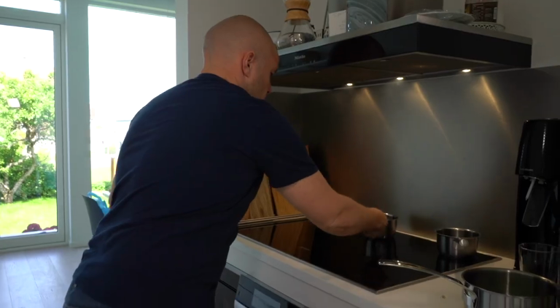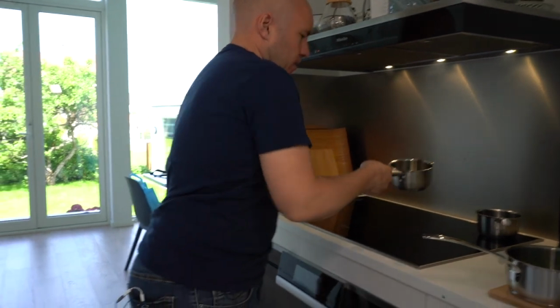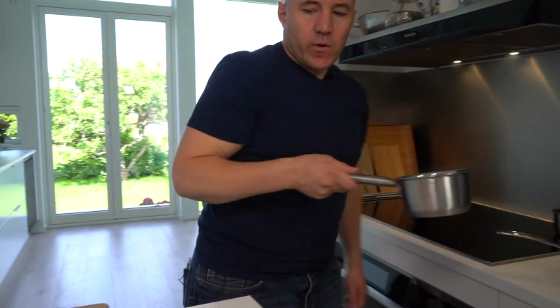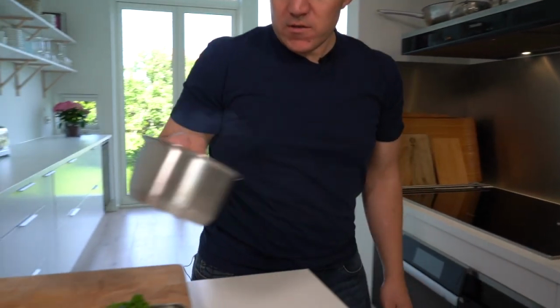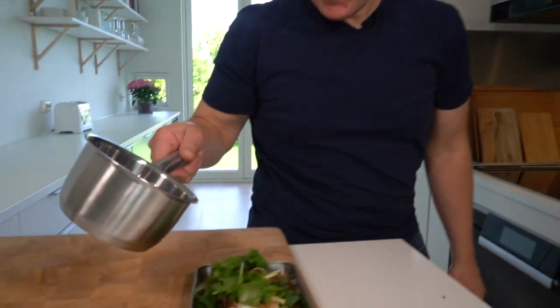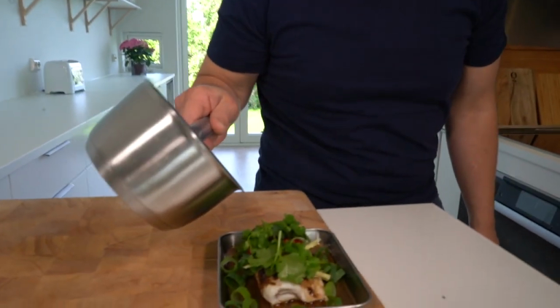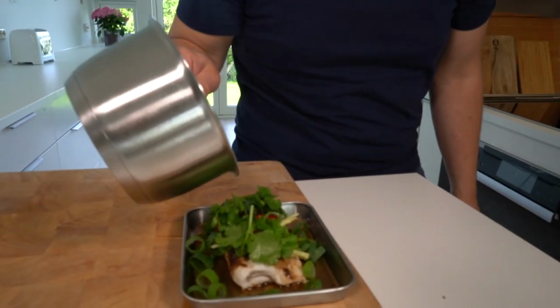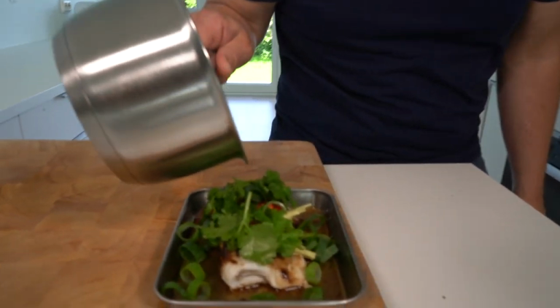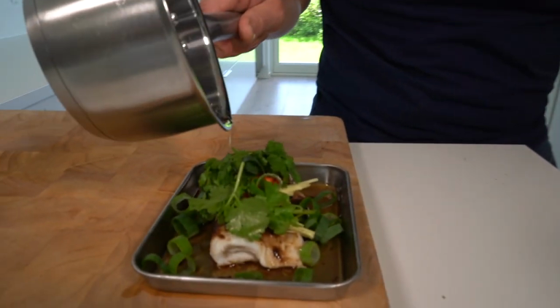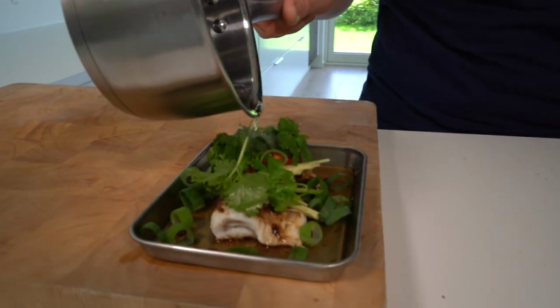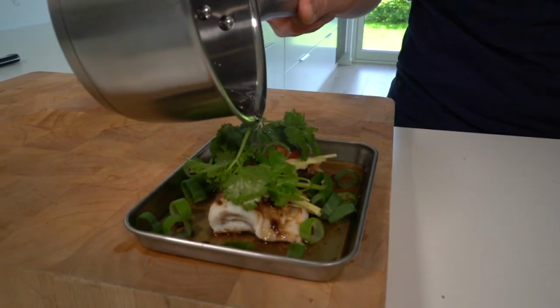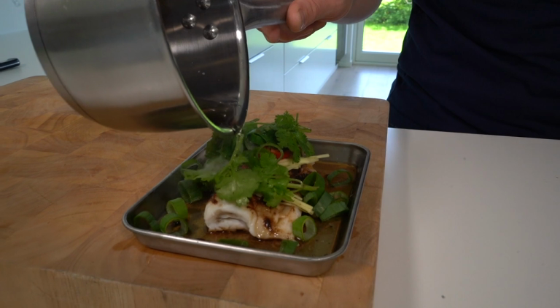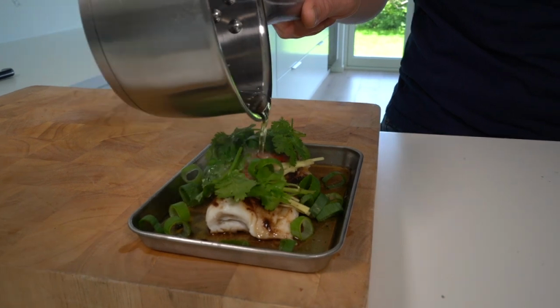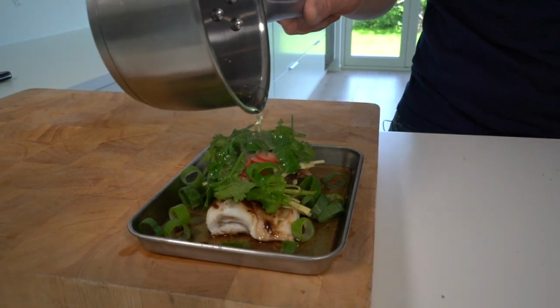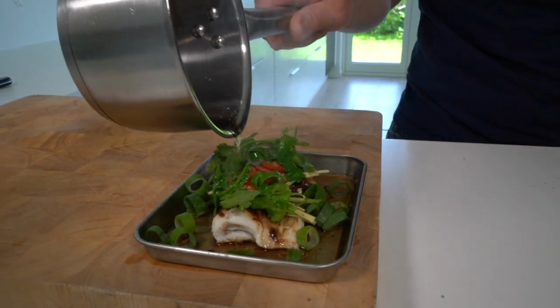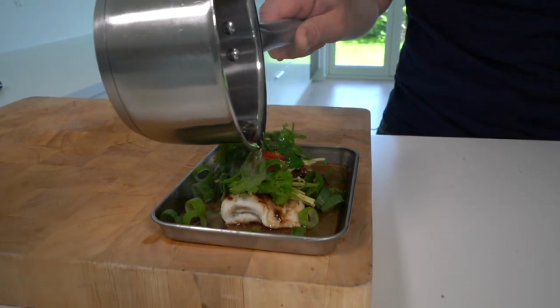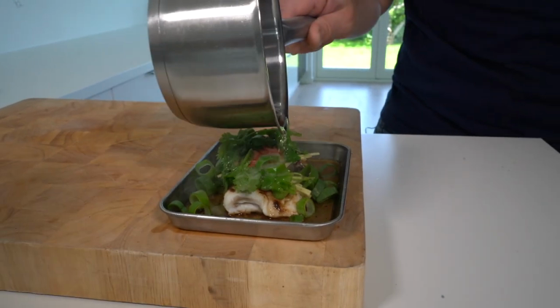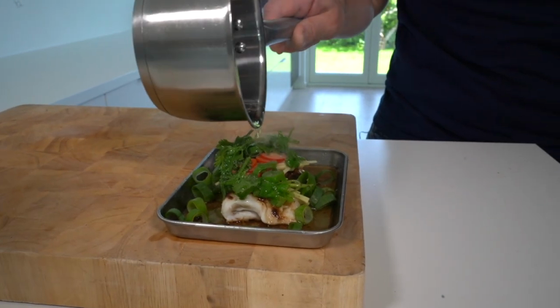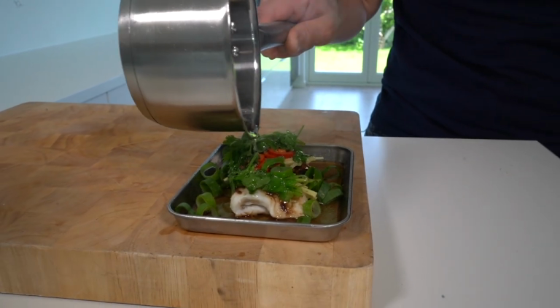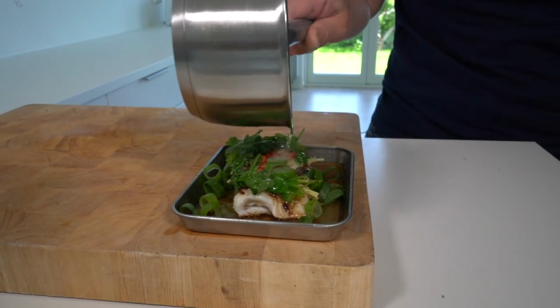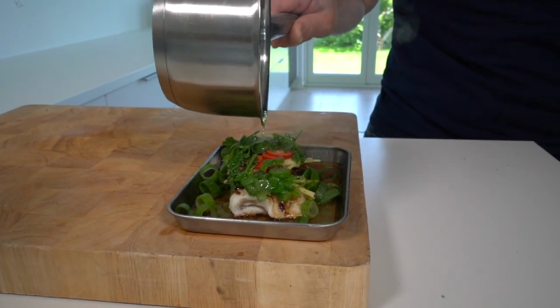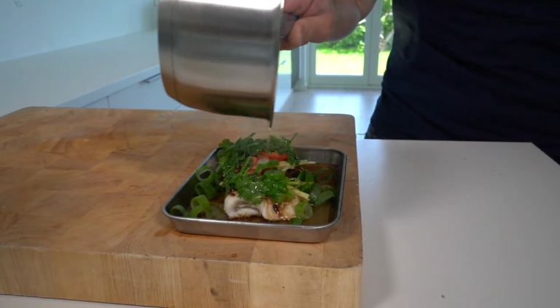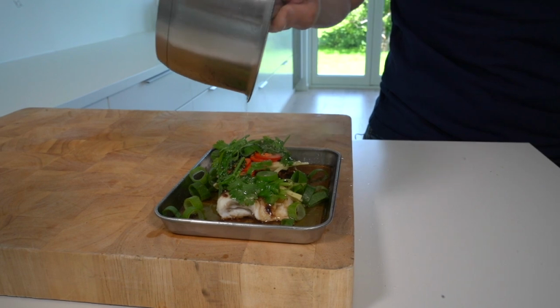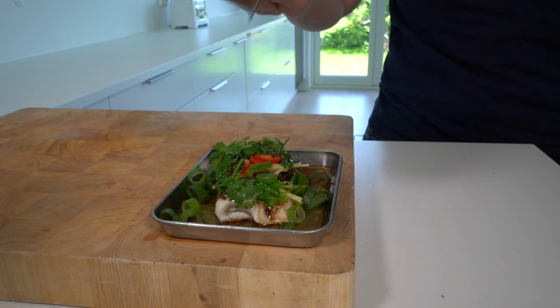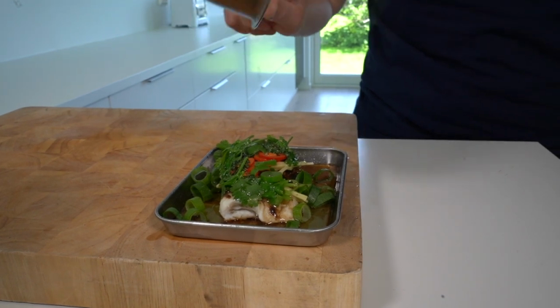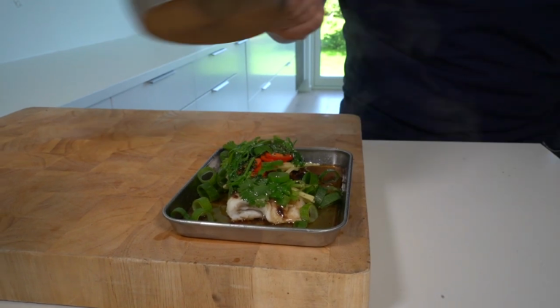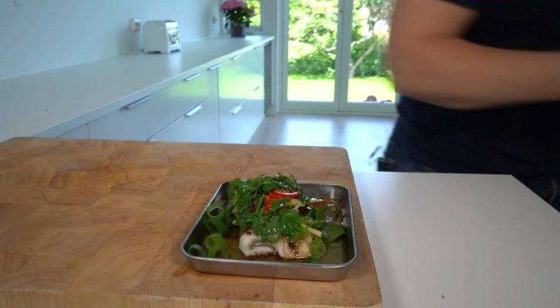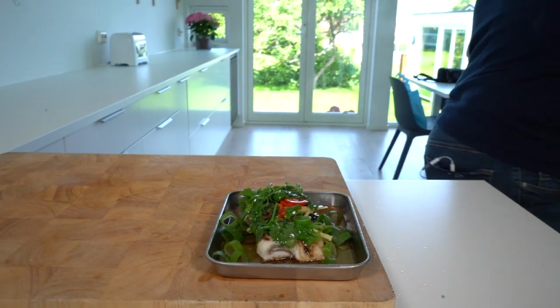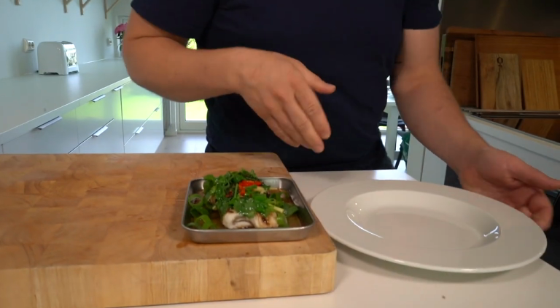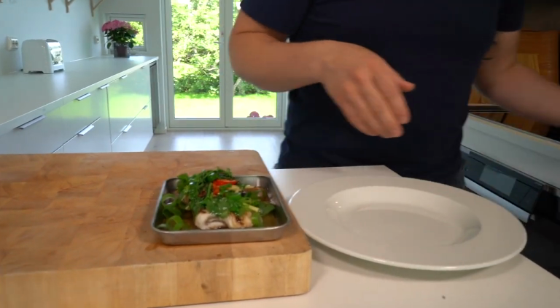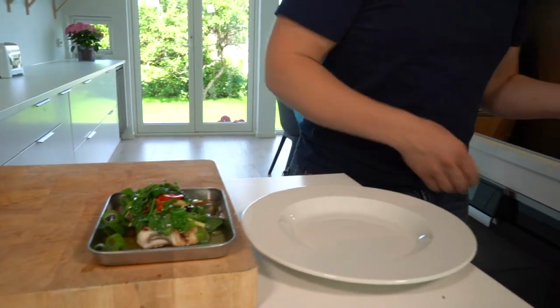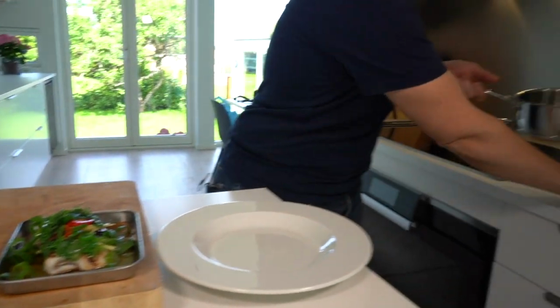We then take our smoking hot oil — it's a rapeseed with some sesame oil — and cook those aromatics and vegetables like that.